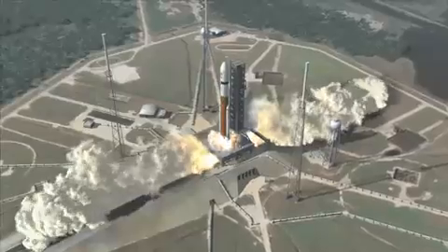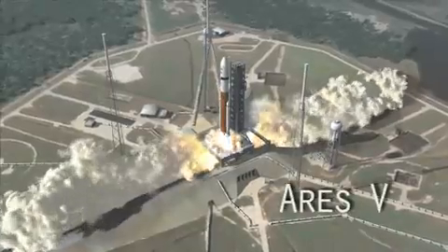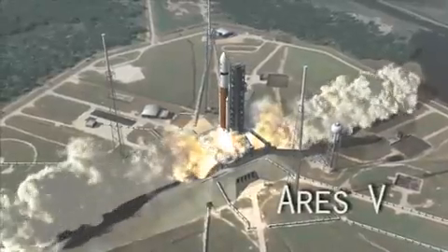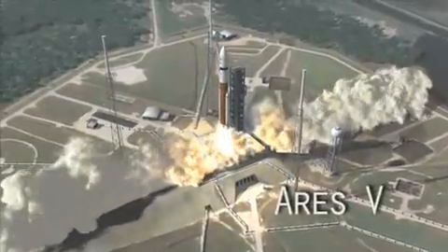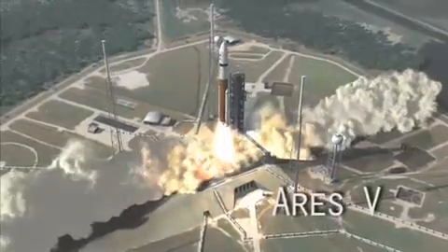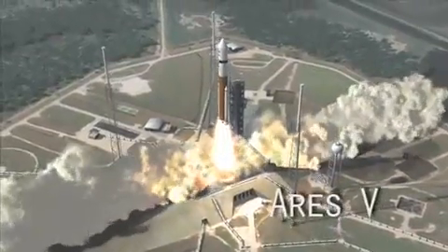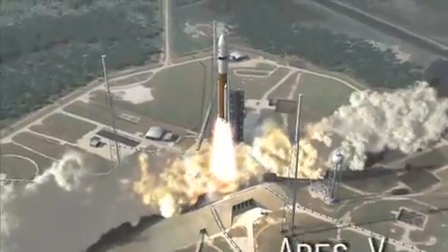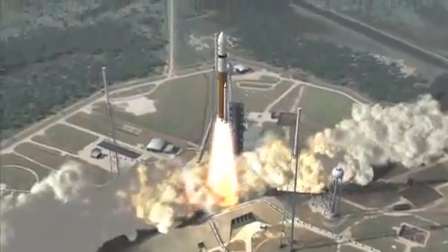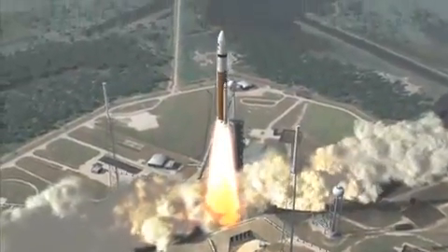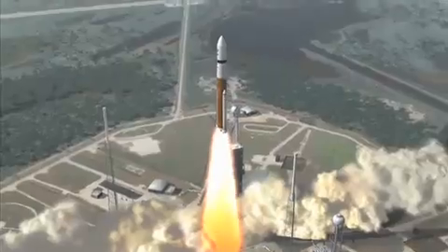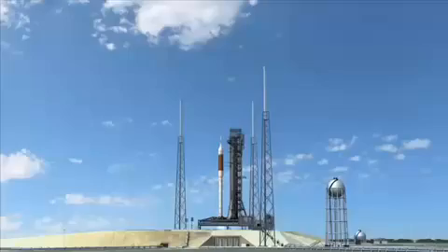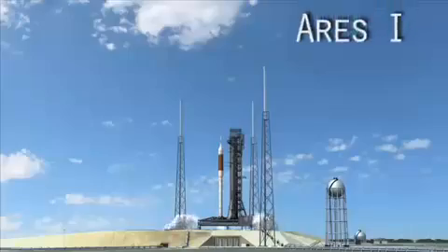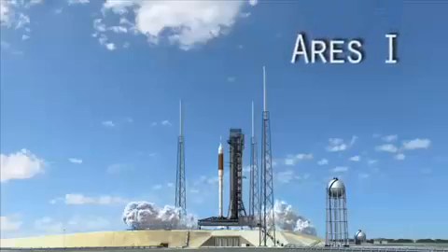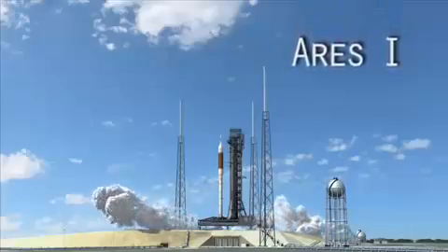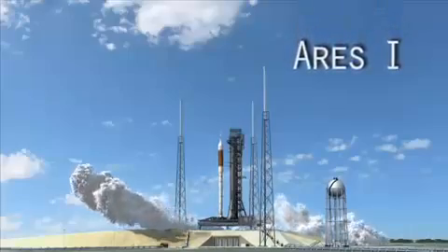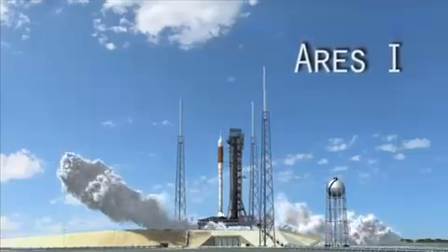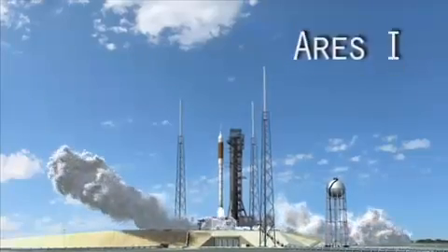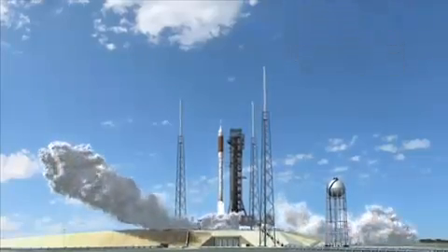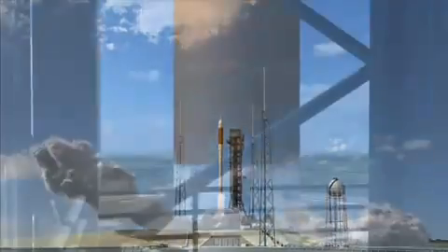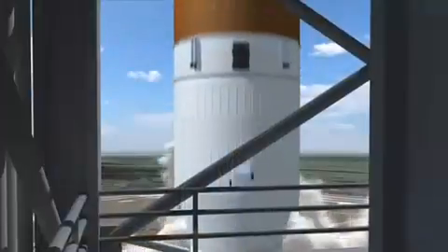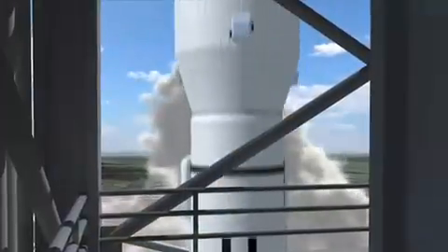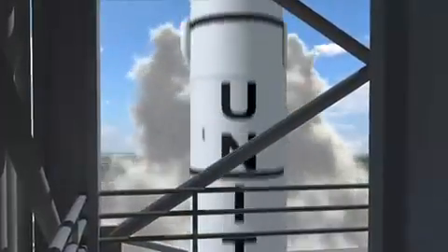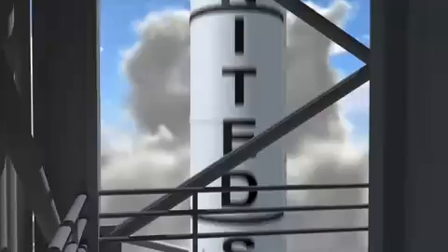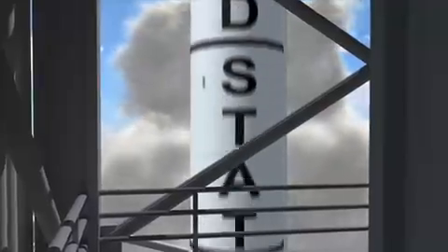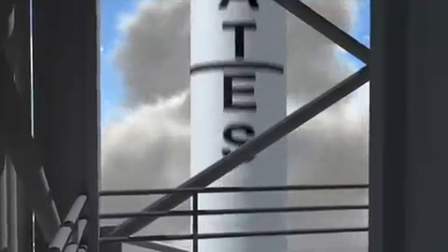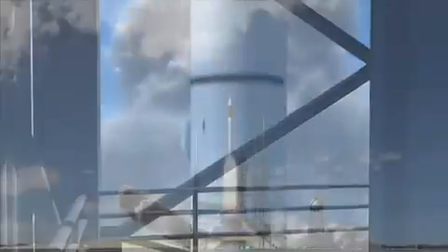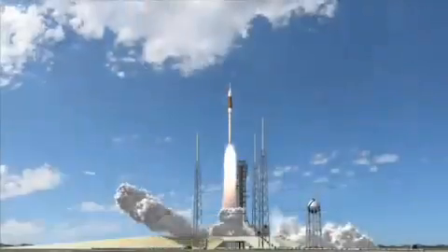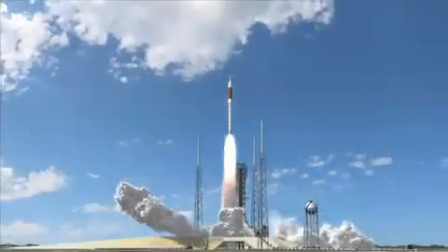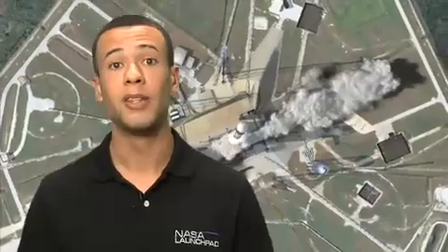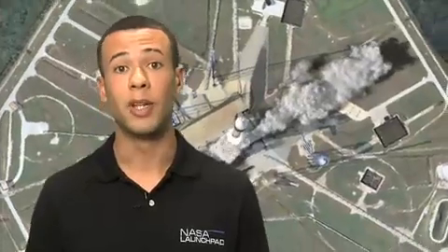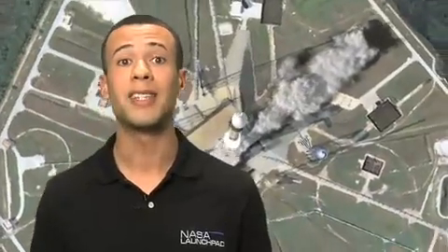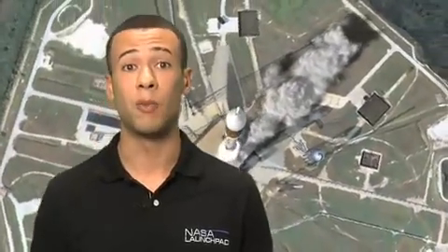Ares 5, seen here, is the cargo launch vehicle. And here's the Ares 1, an inline two-stage rocket which will launch Orion, its service module, and the launch abort system. So that's the Ares 1.